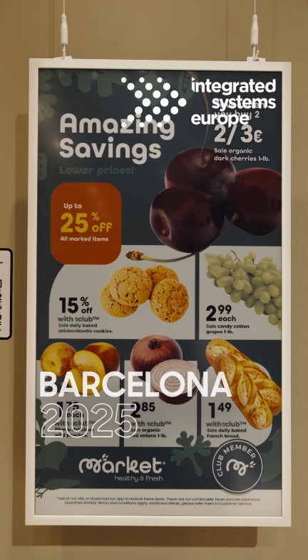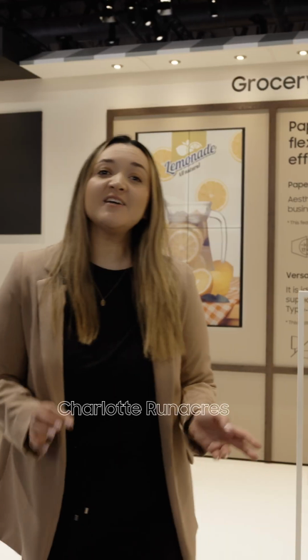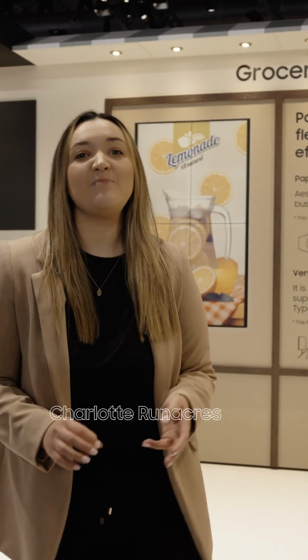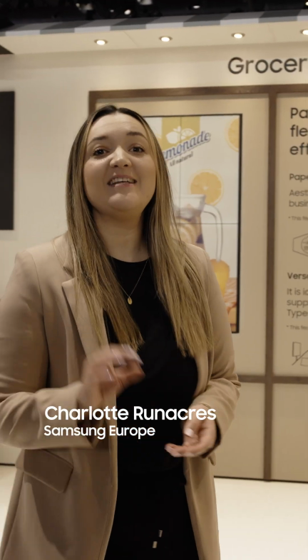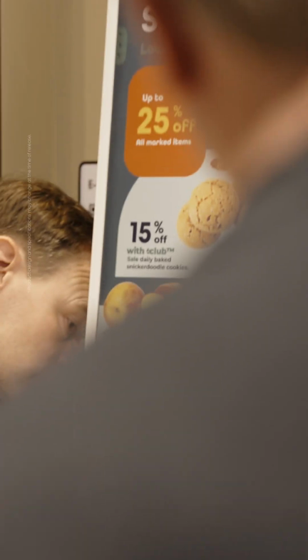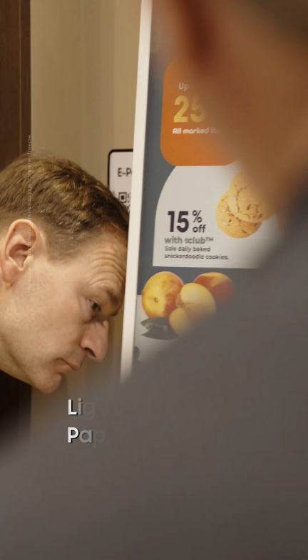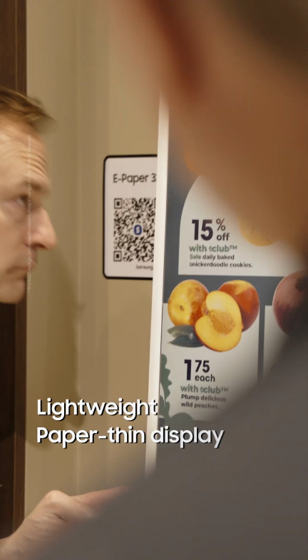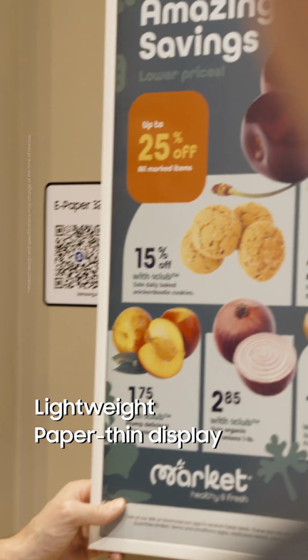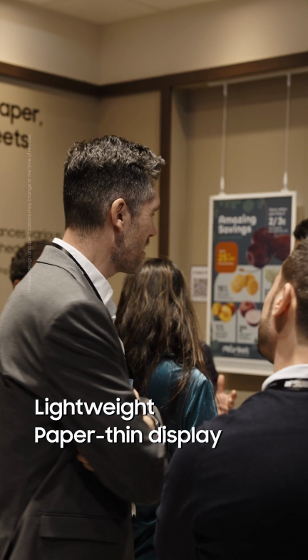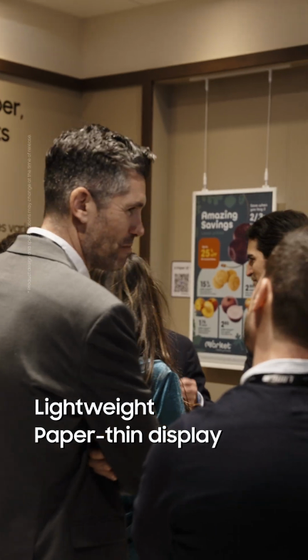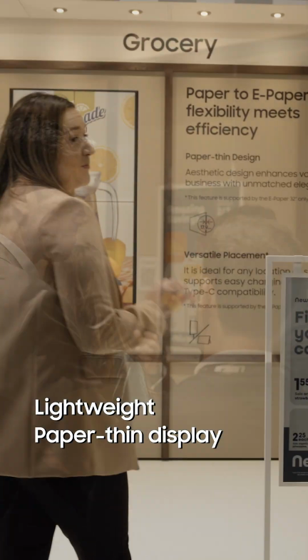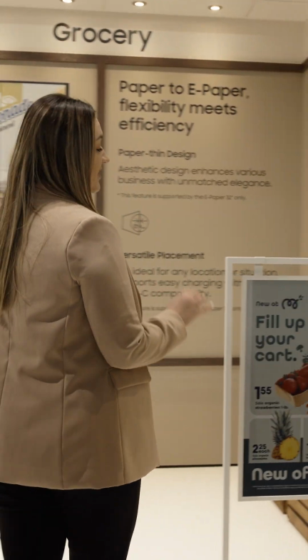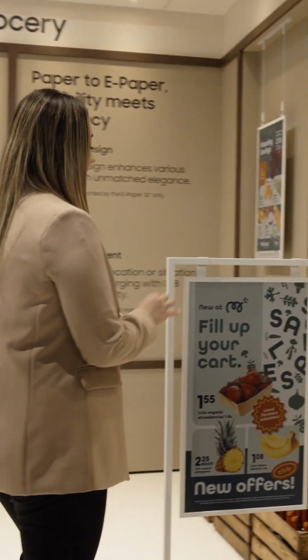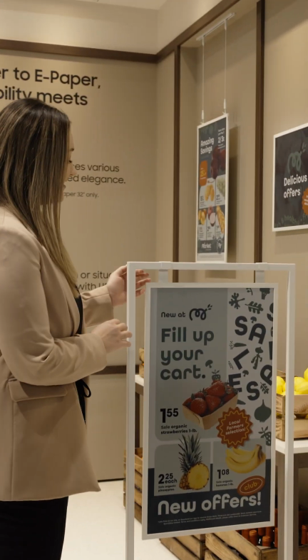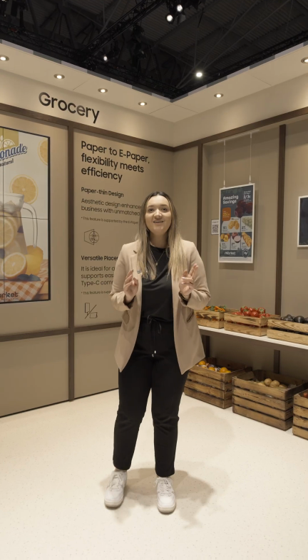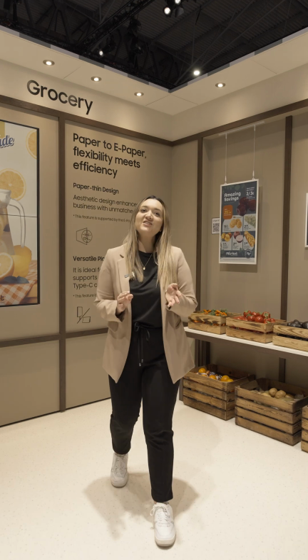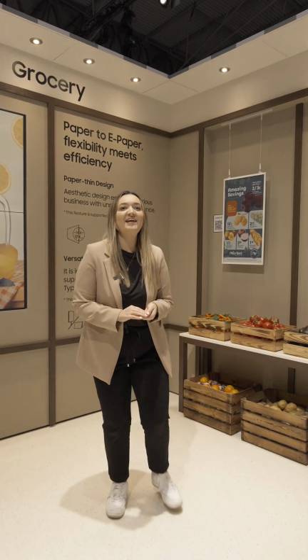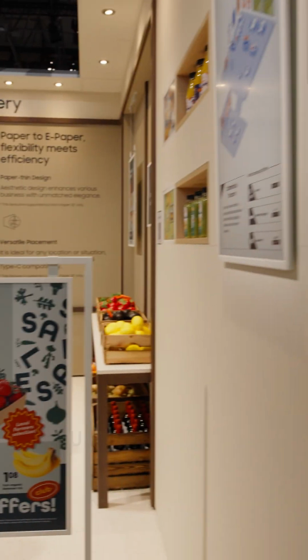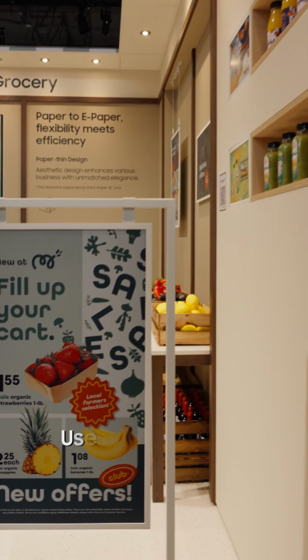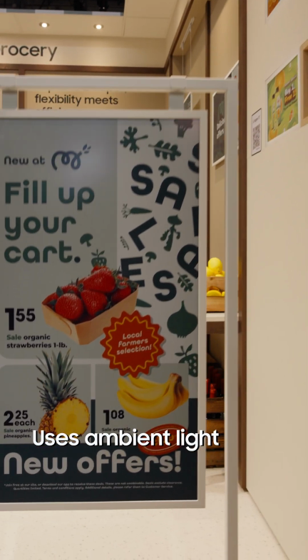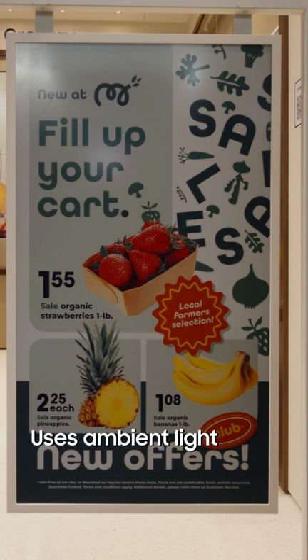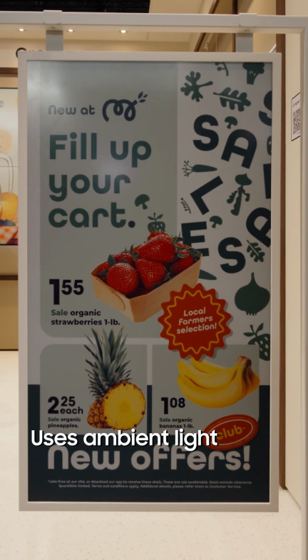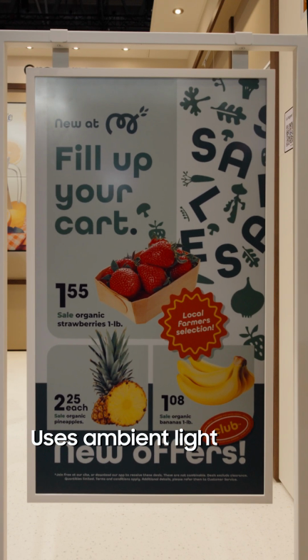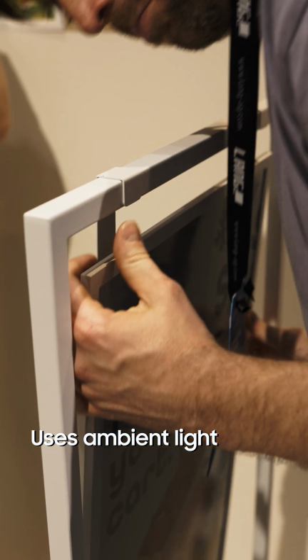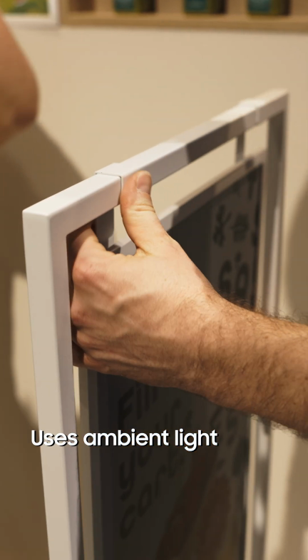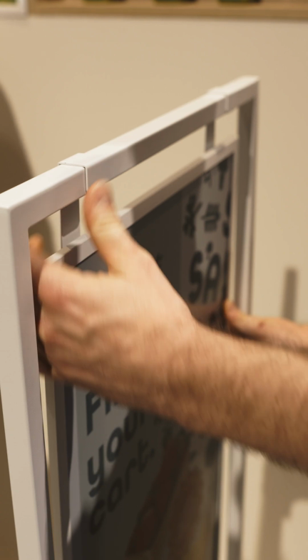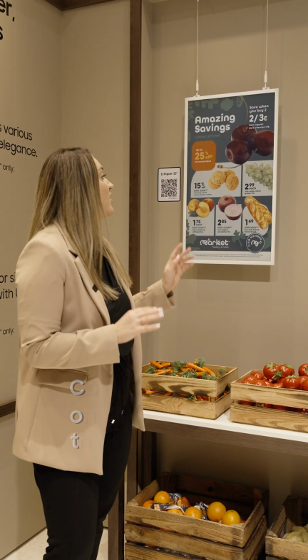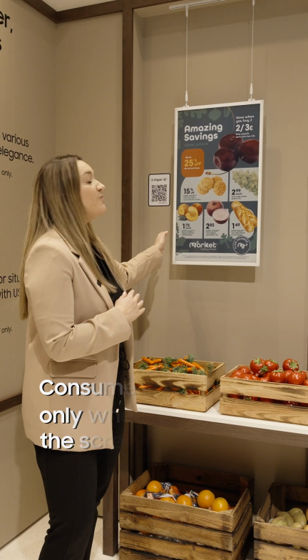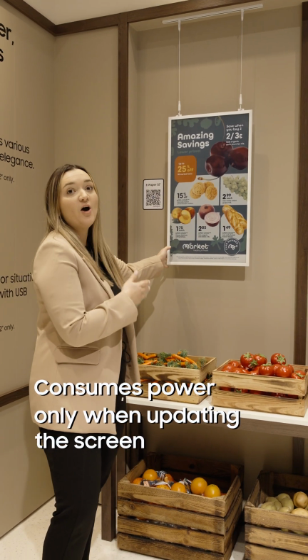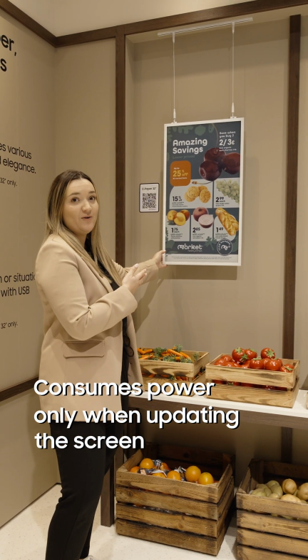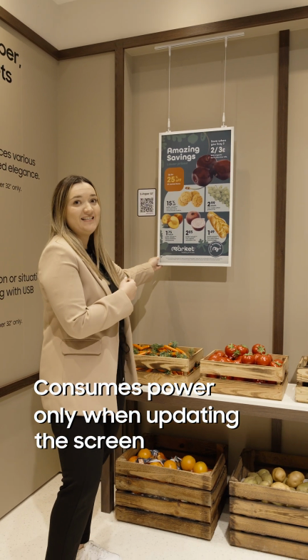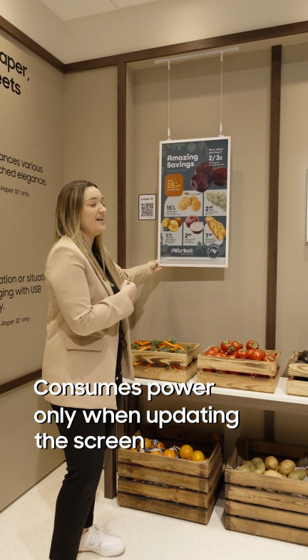Samsung Color ePaper is our lightweight, paper-thin digital display designed to replace traditional posters. Unlike conventional displays, Samsung Color ePaper uses external light sources to illuminate the content, consuming power only when updating the screen.